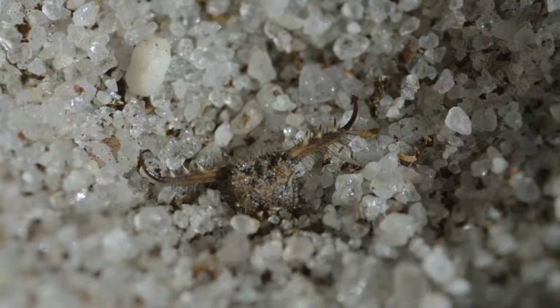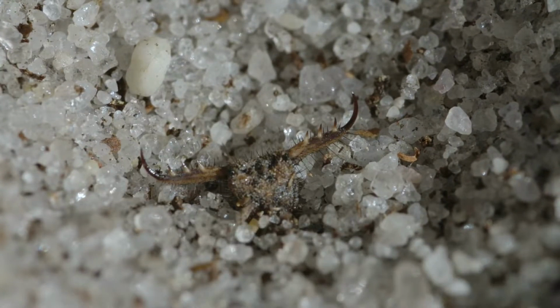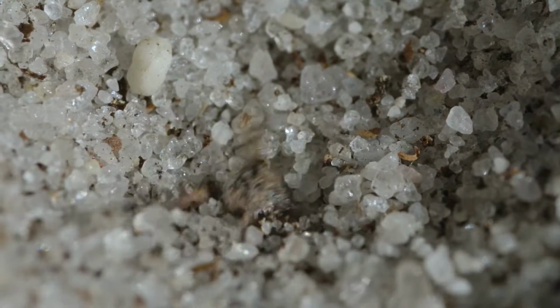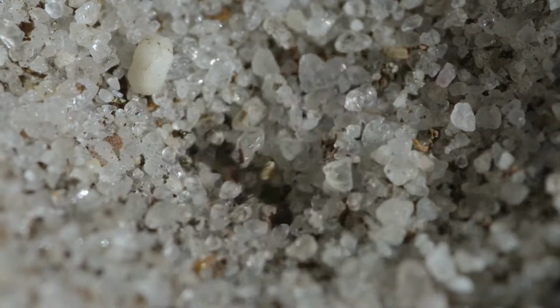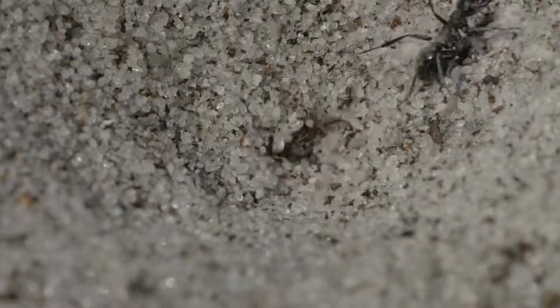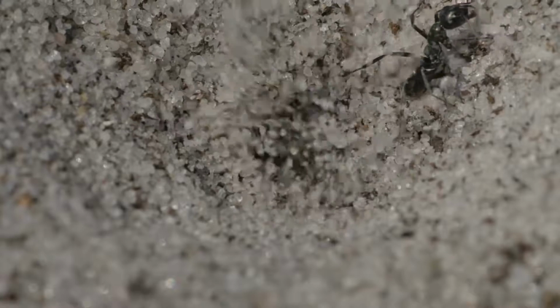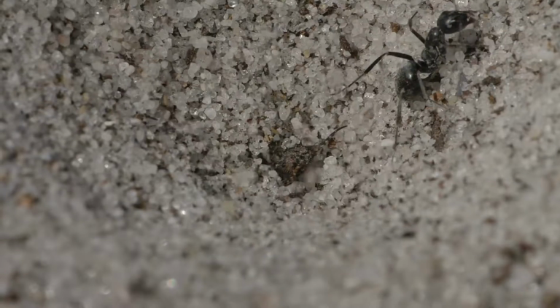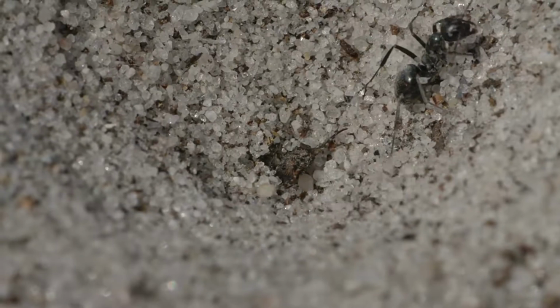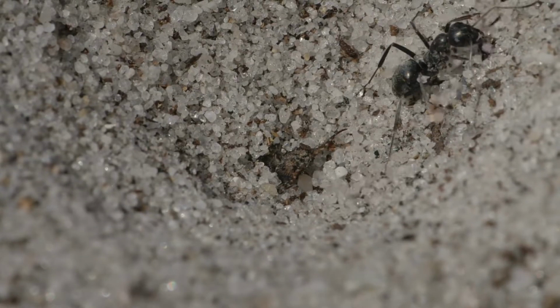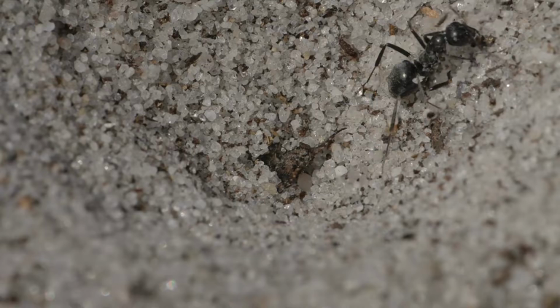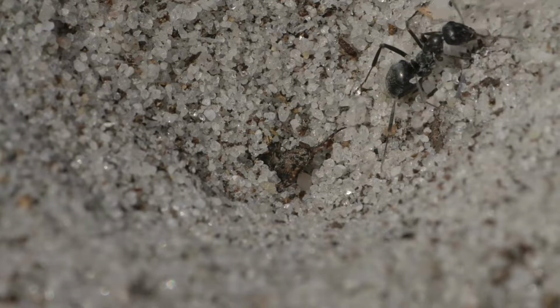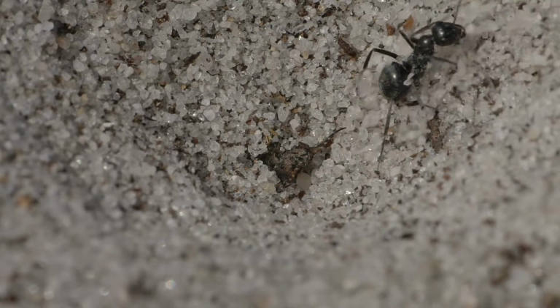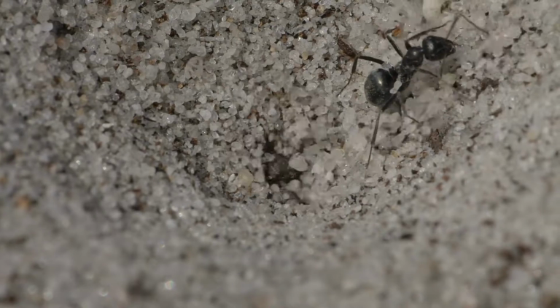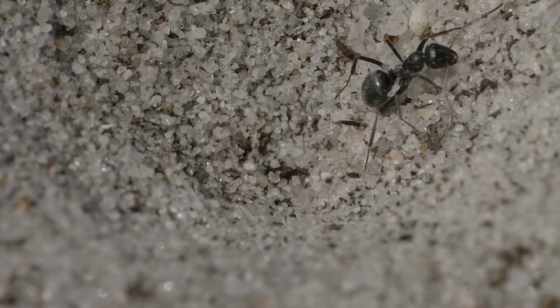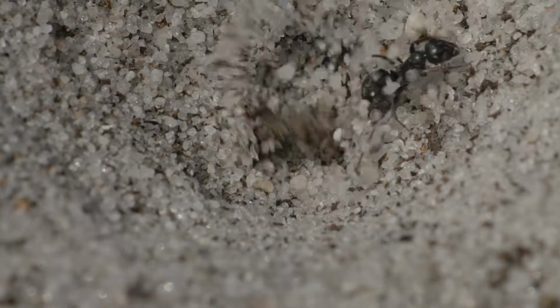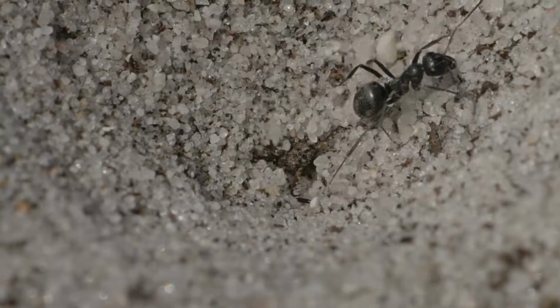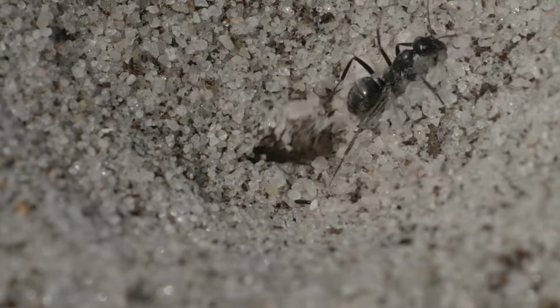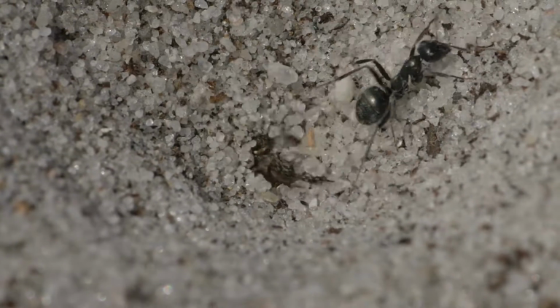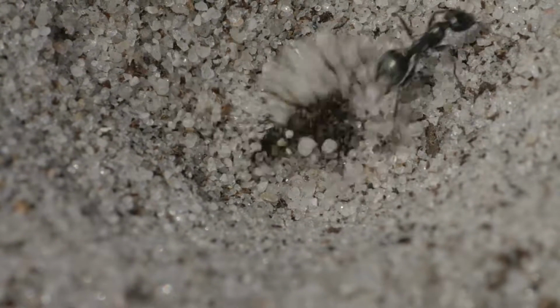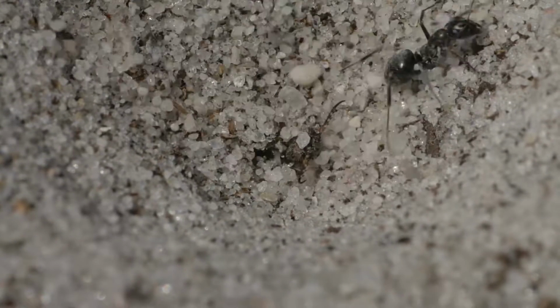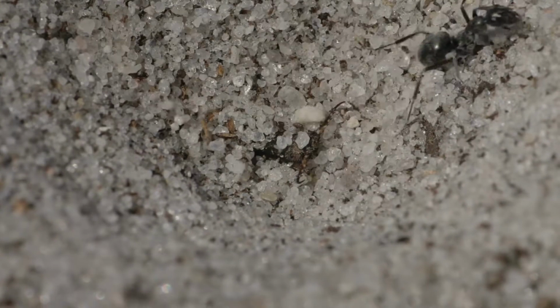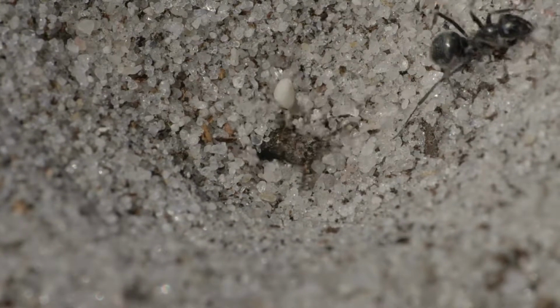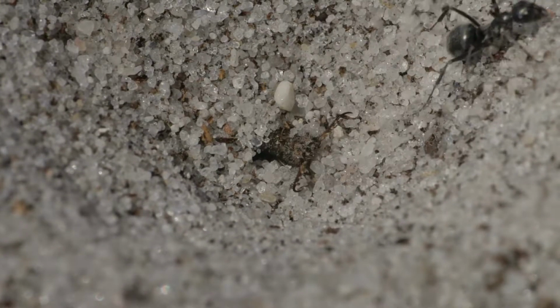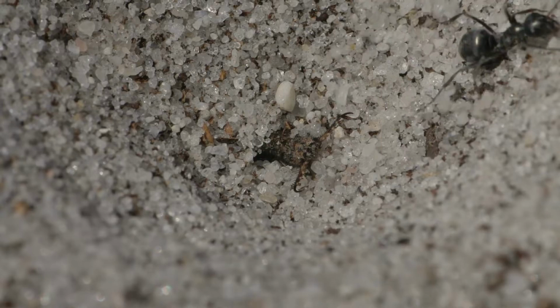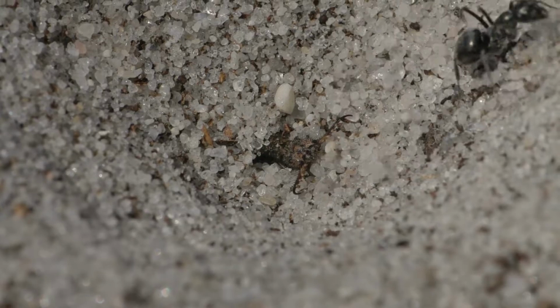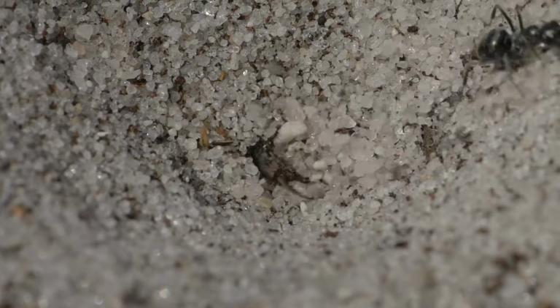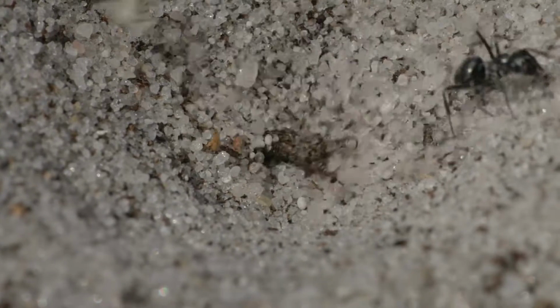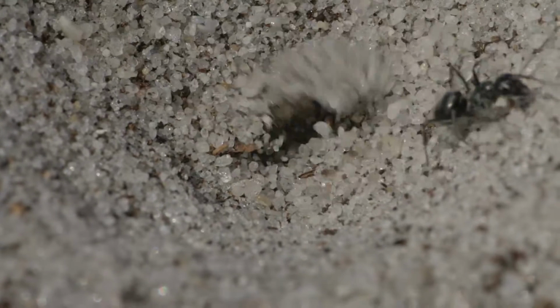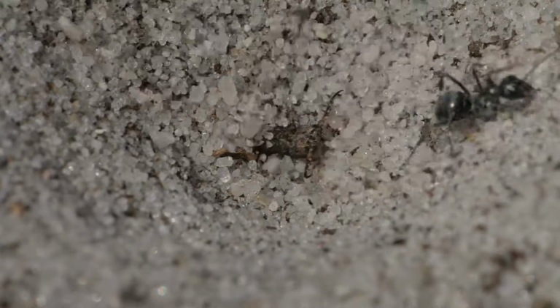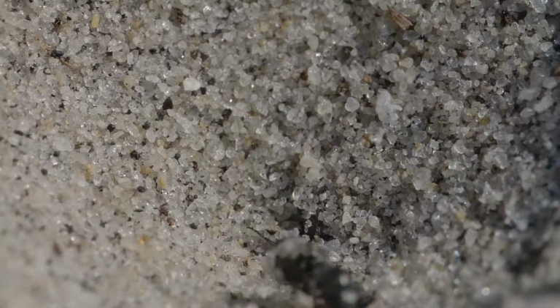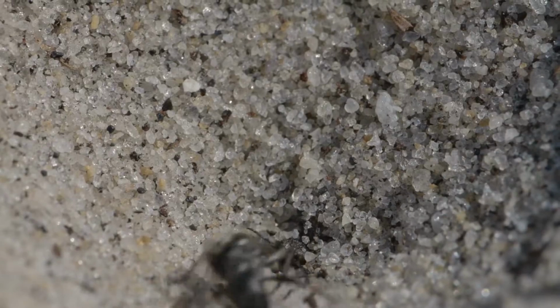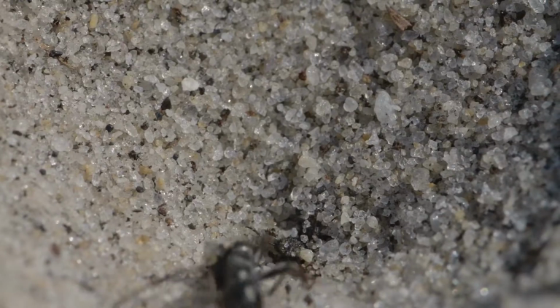The antlion throws sand to knock the escaping ant back down into its reach. Each throw undermines the sides of the pit, causing them to collapse beneath the ant's feet.